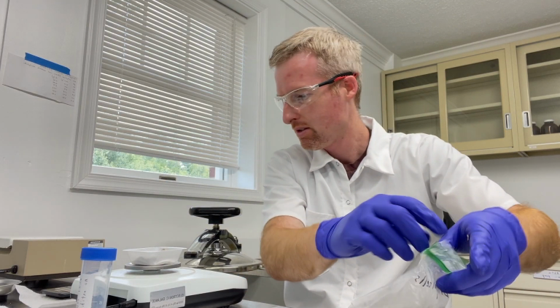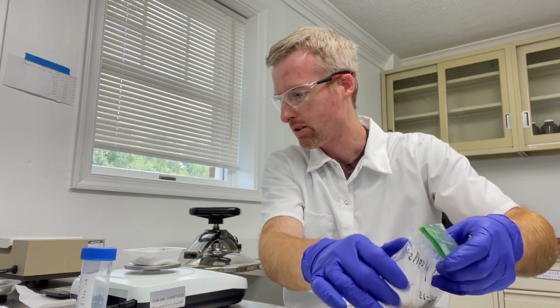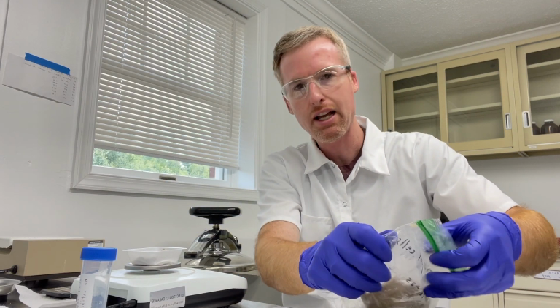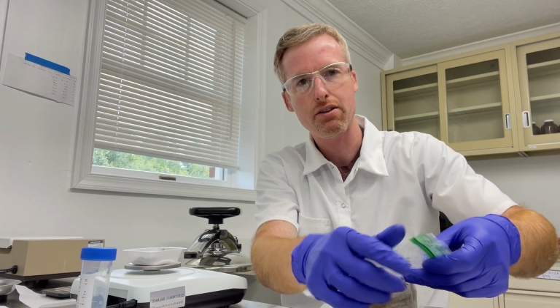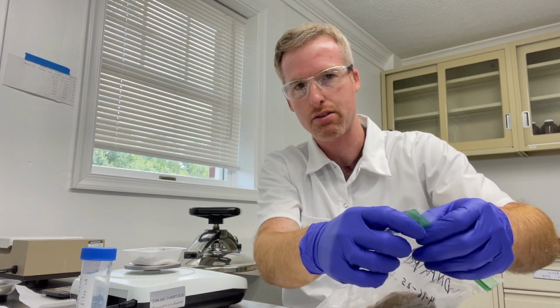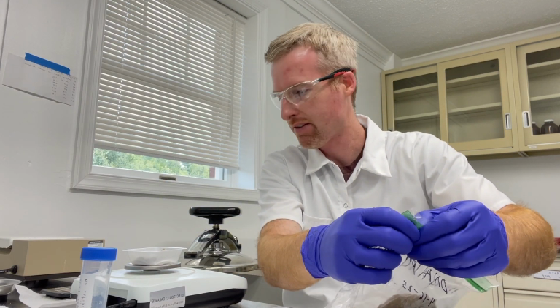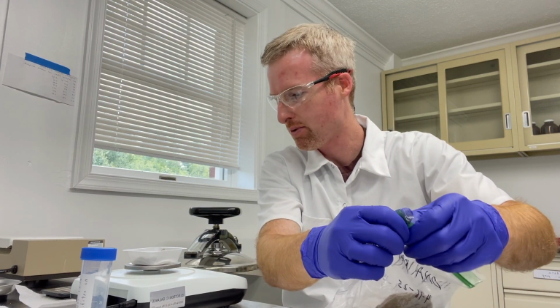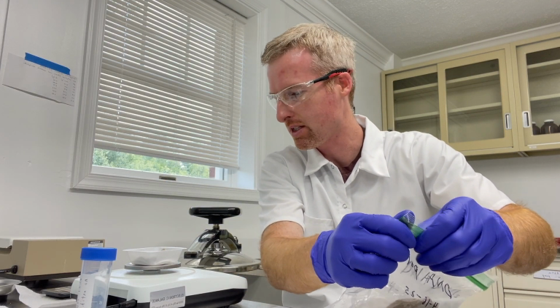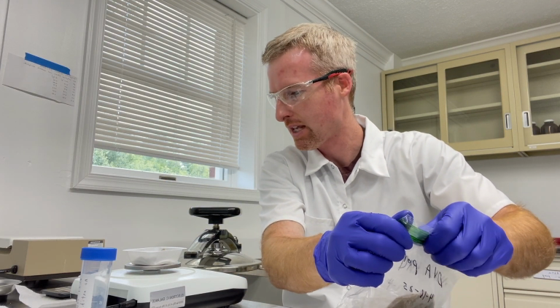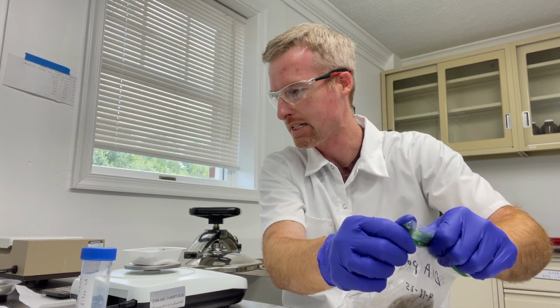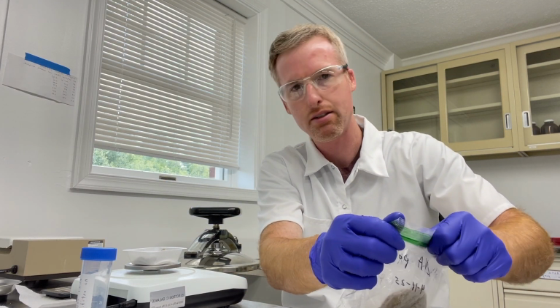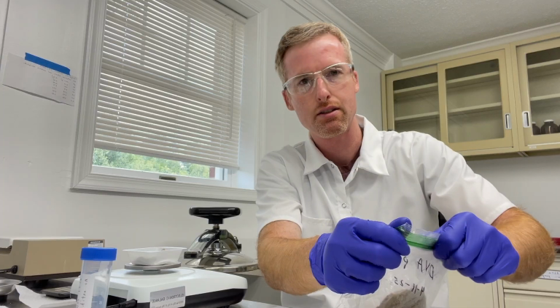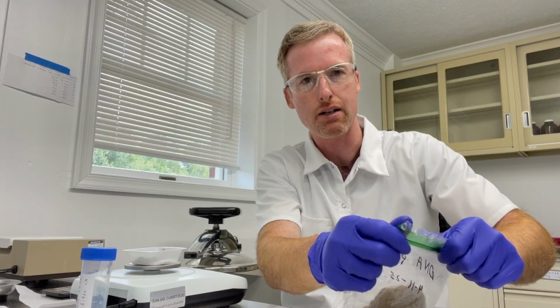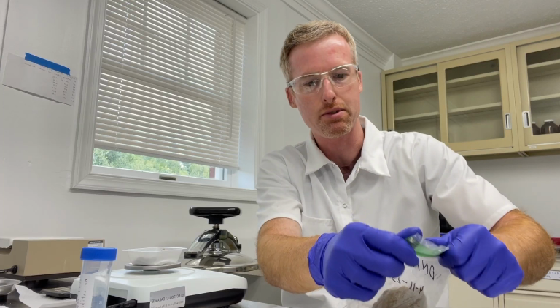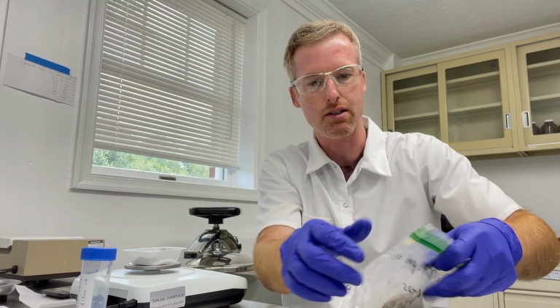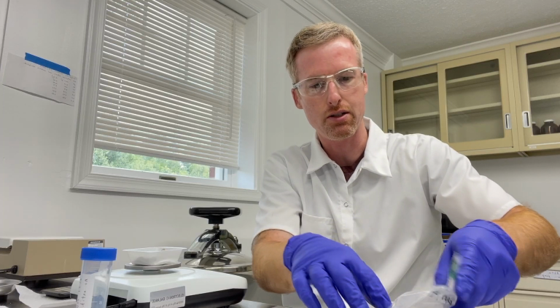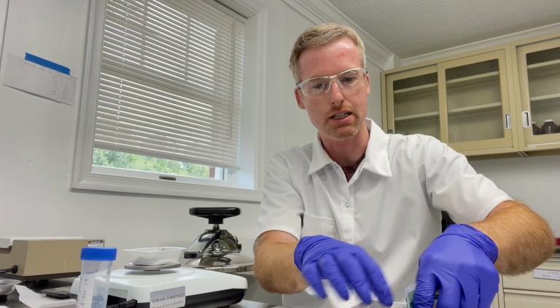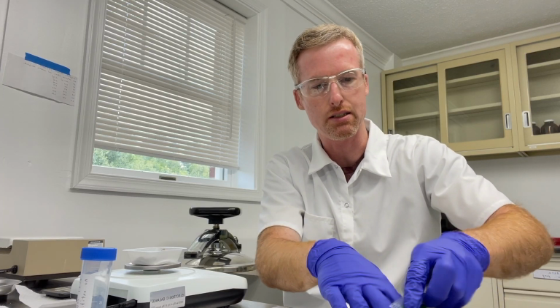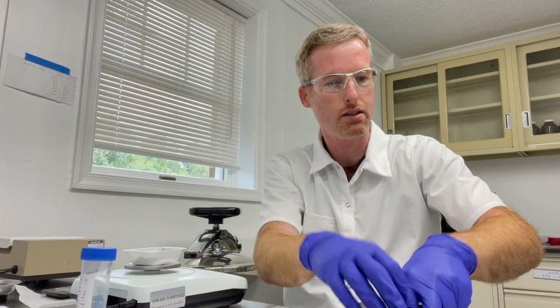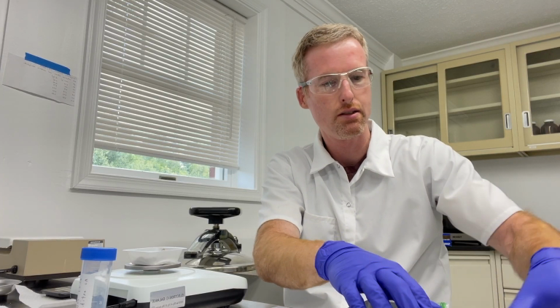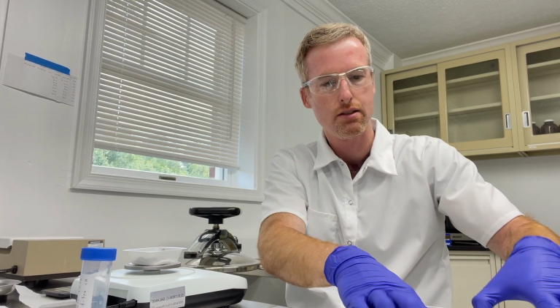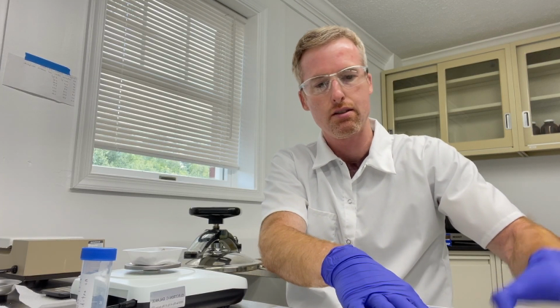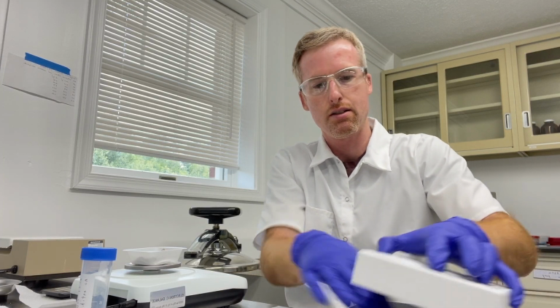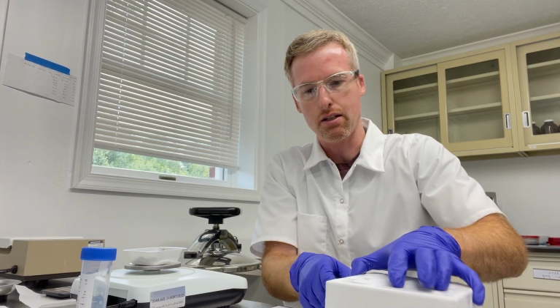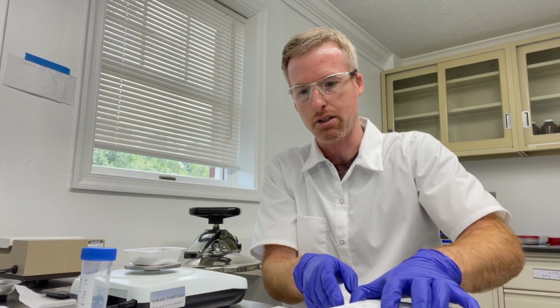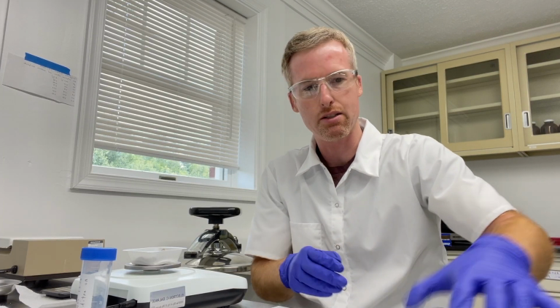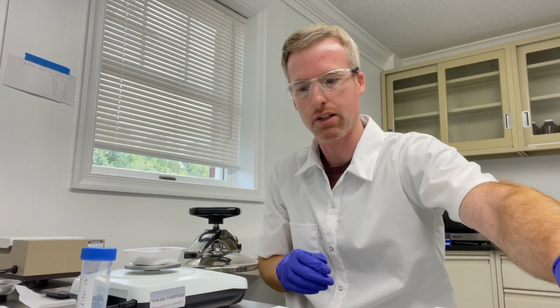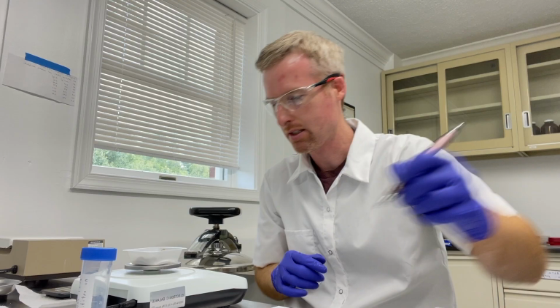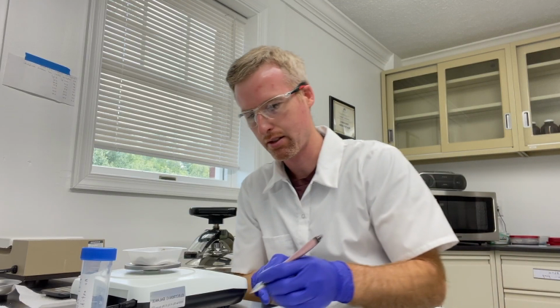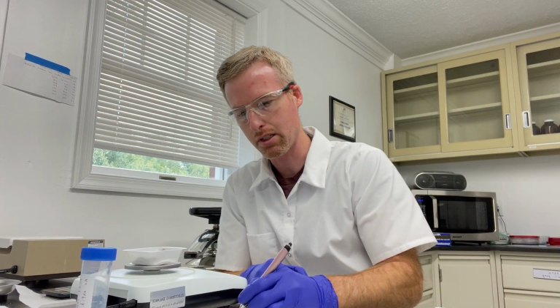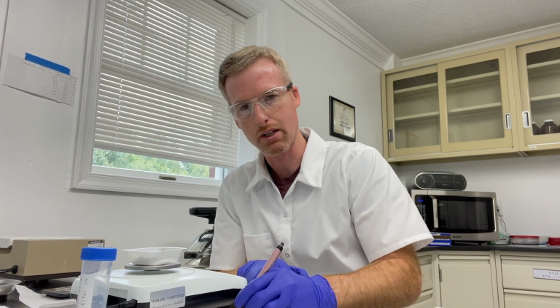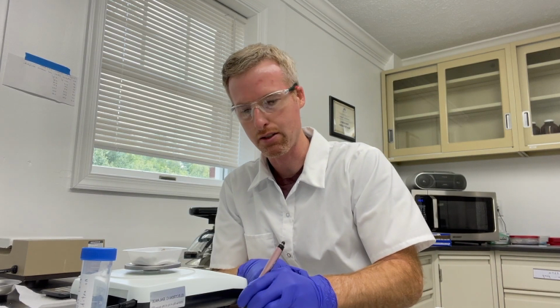So I have here 7.8 grams of E. coli cells, and I'm going to make a note of that because we'll need to know that later.